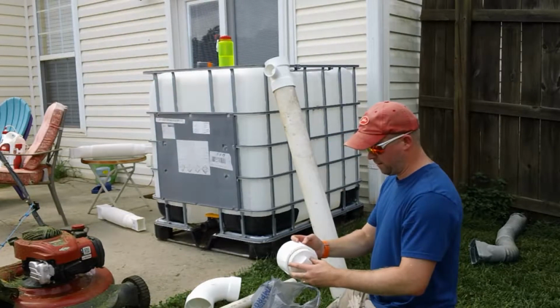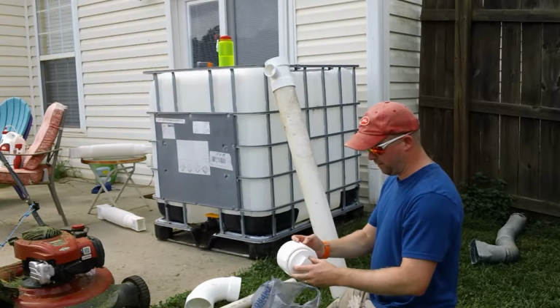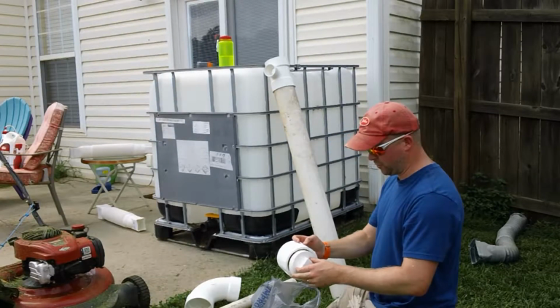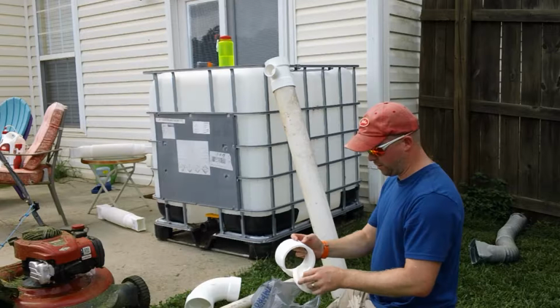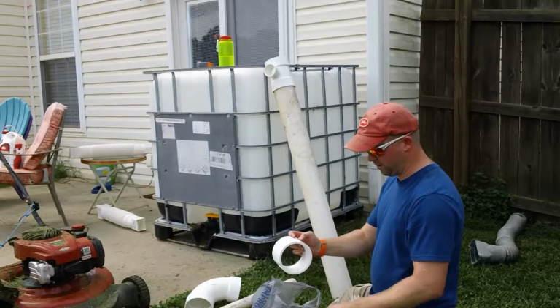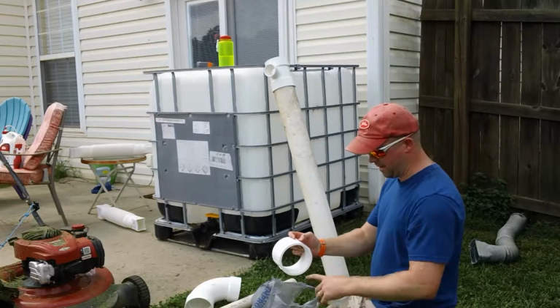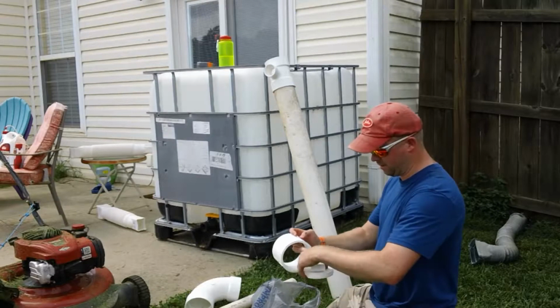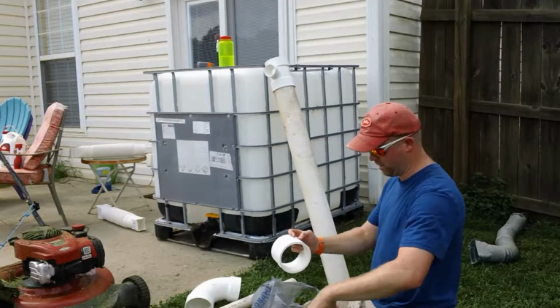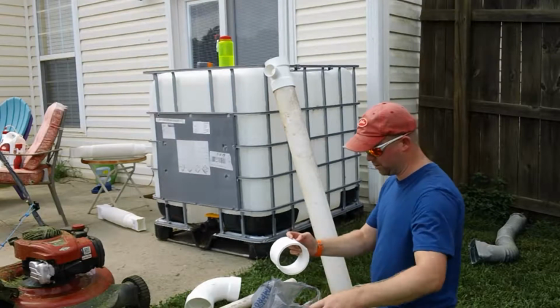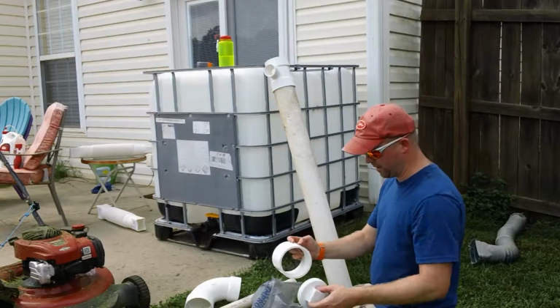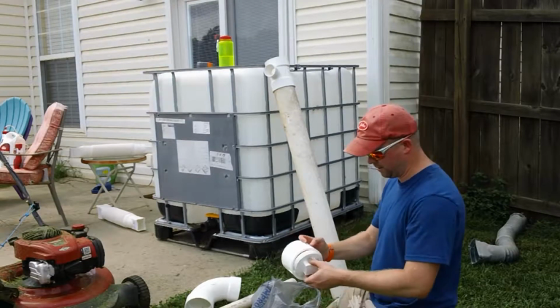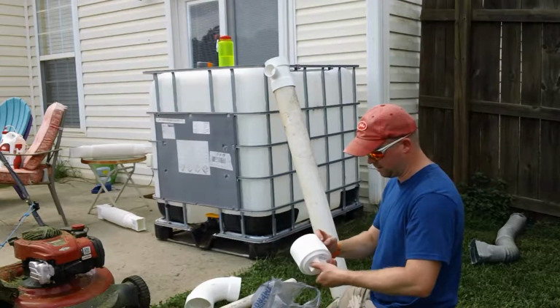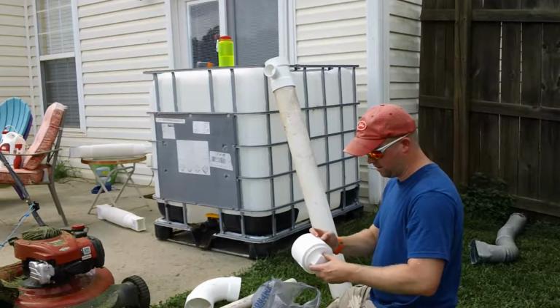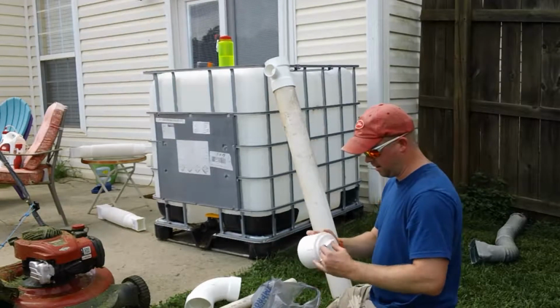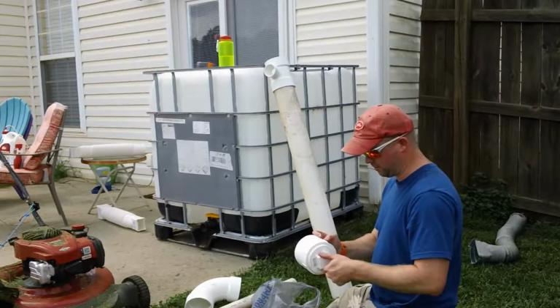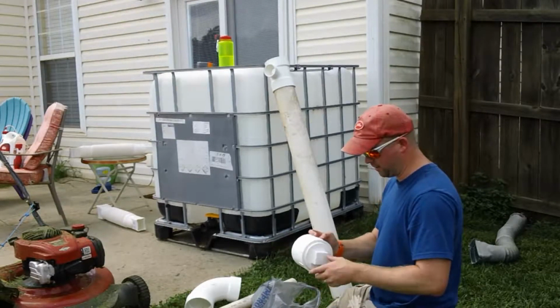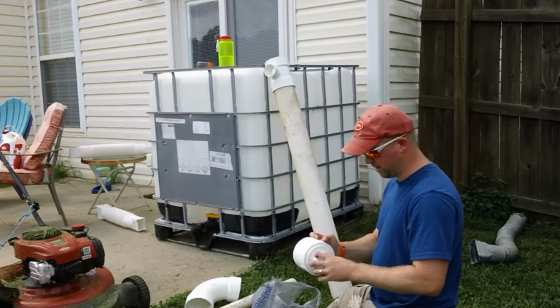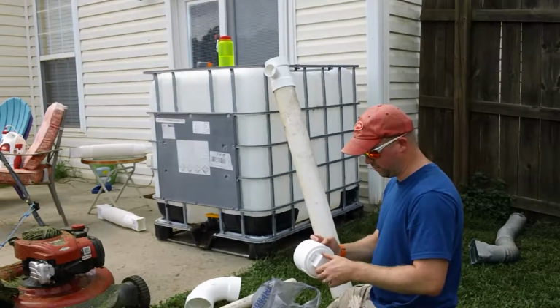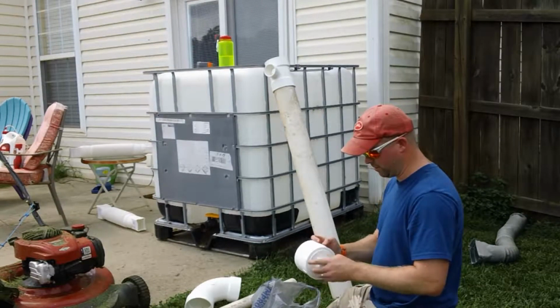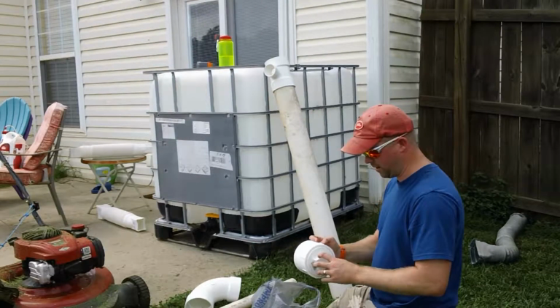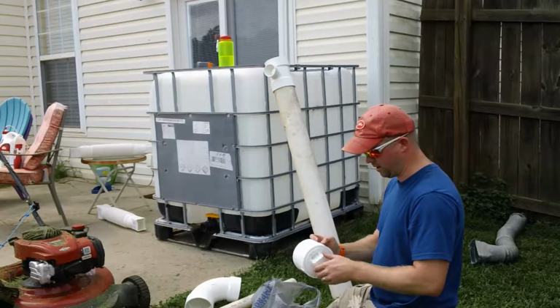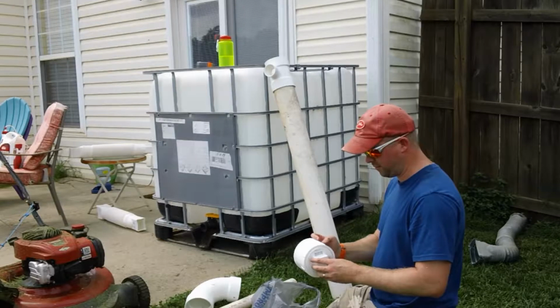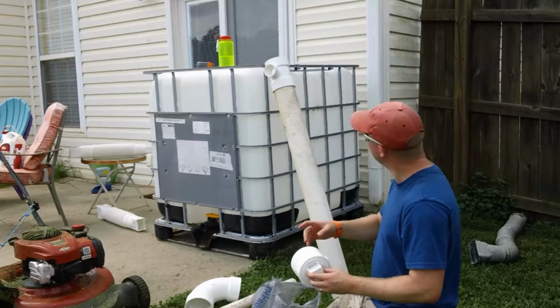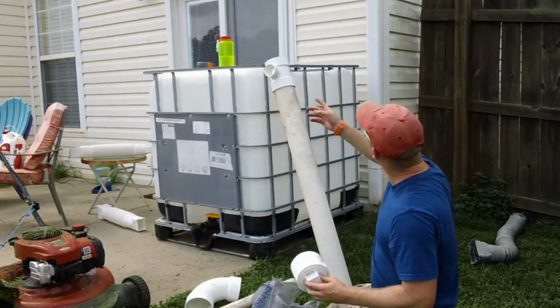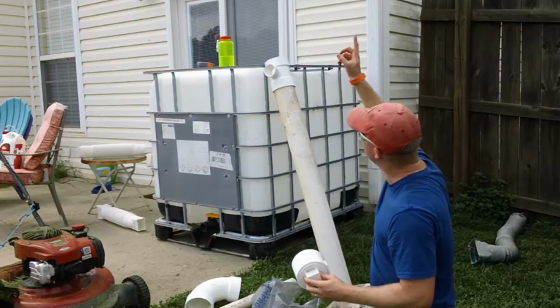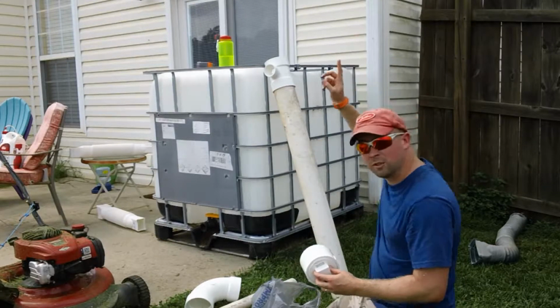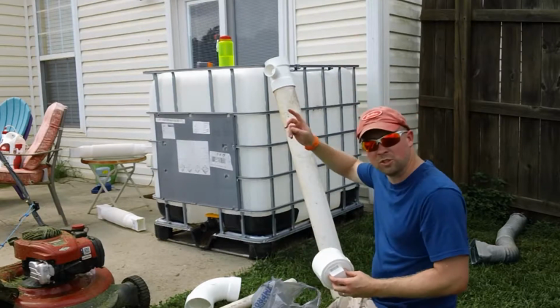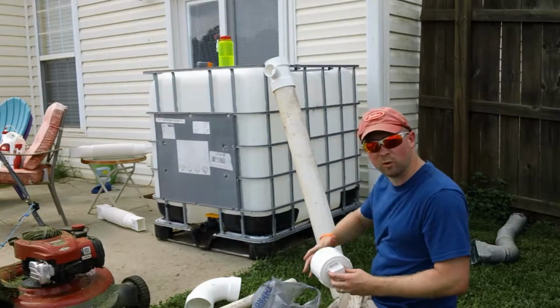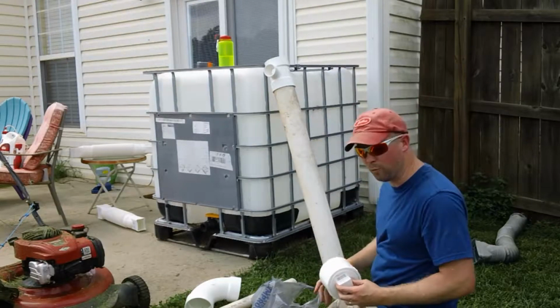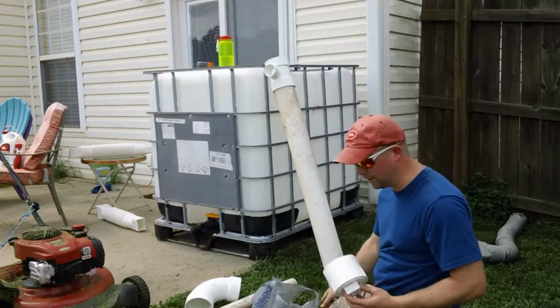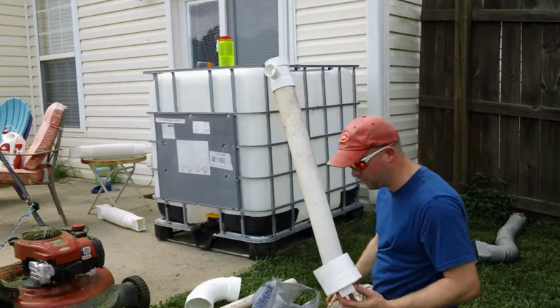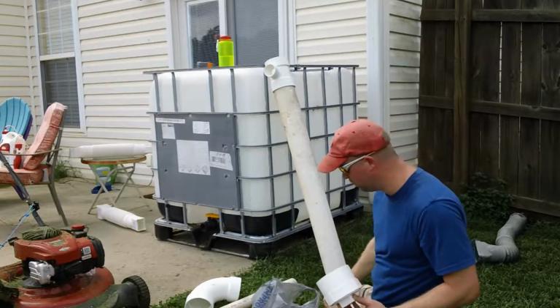After that first rain we're going to do that, and then we'll be able to drain after the rain's stopped and release a whole bunch of the shingle crap we're going to get off the roof.